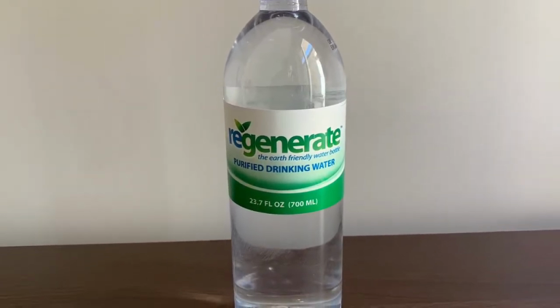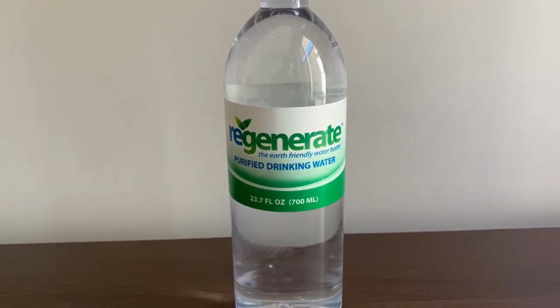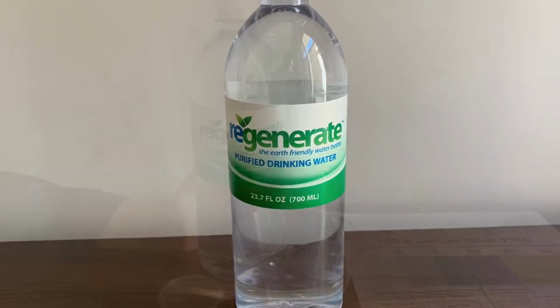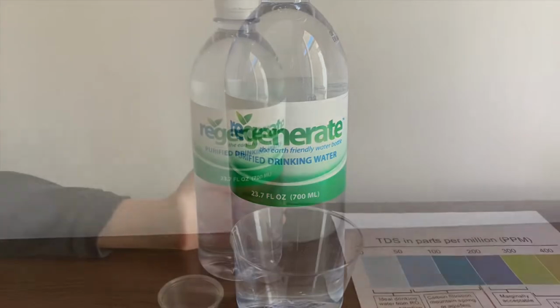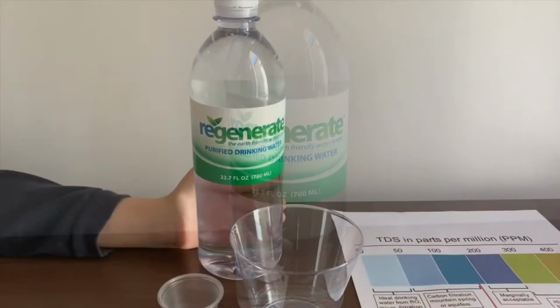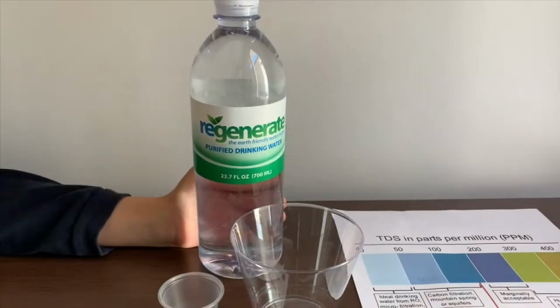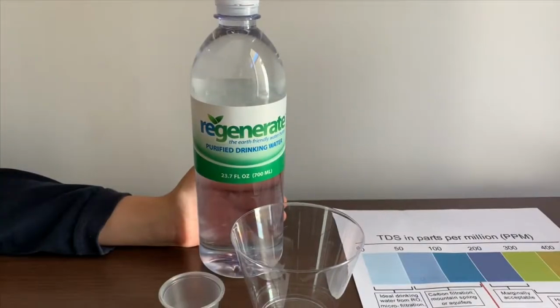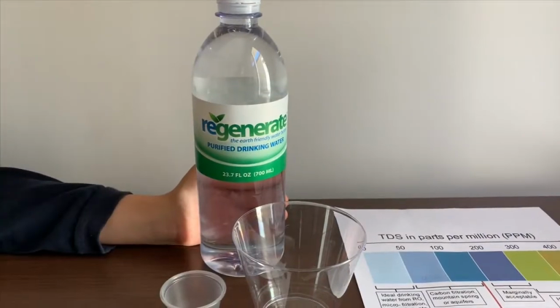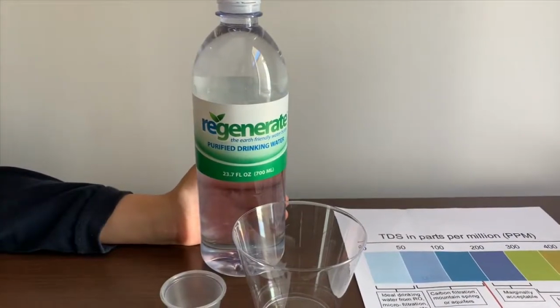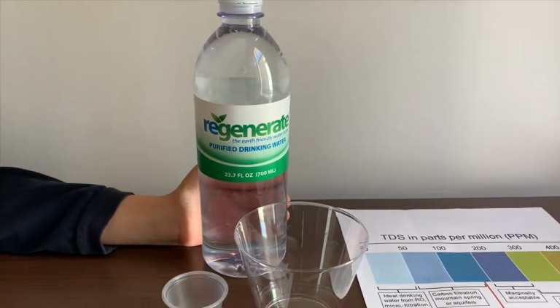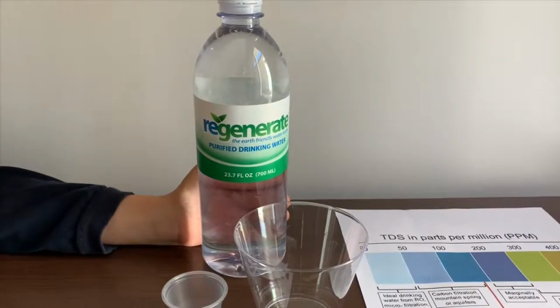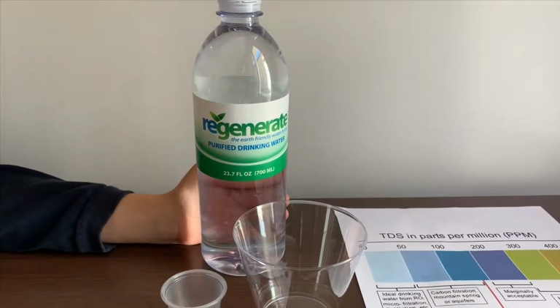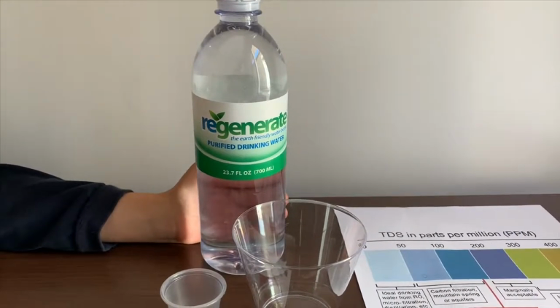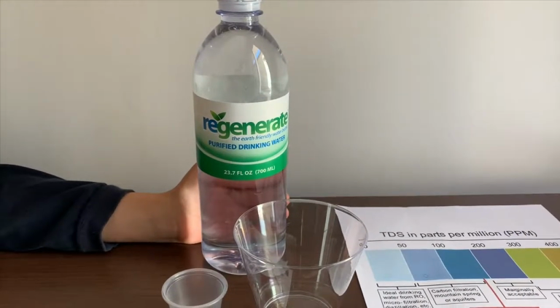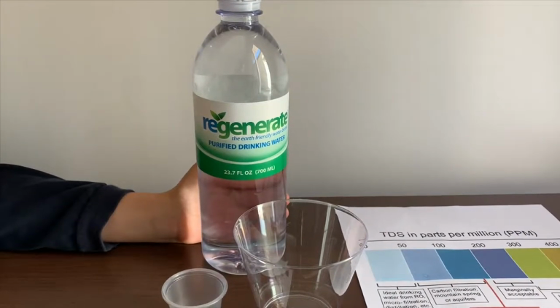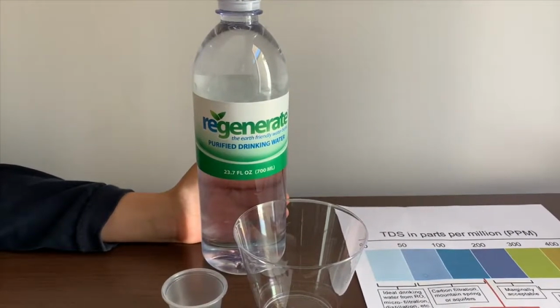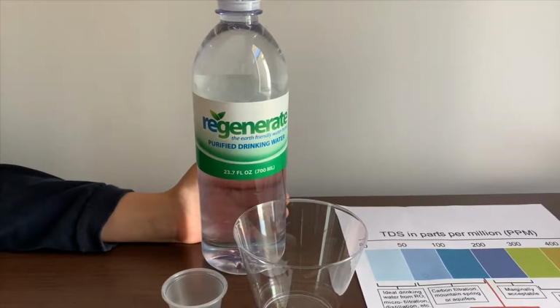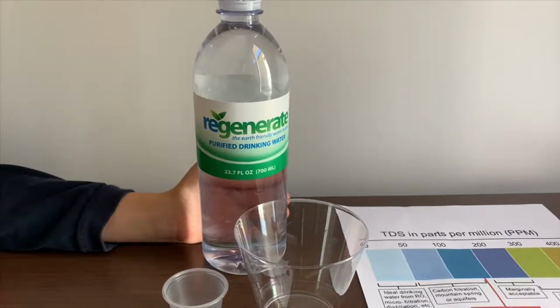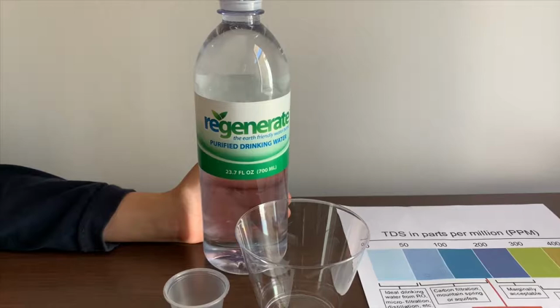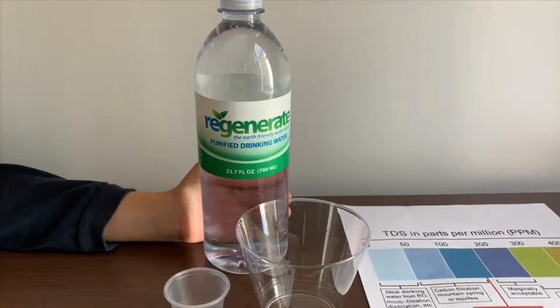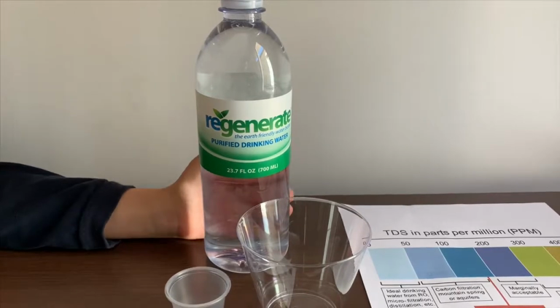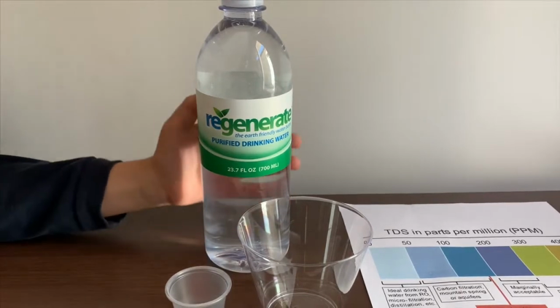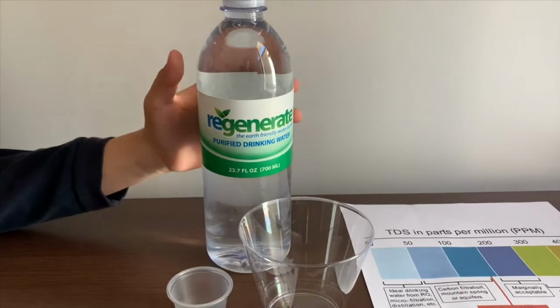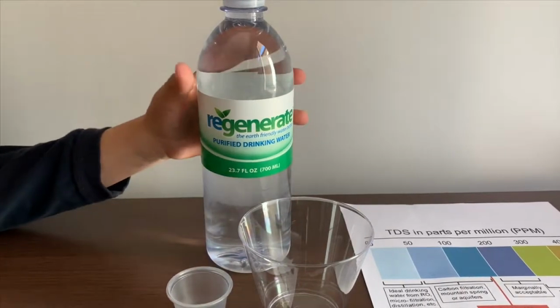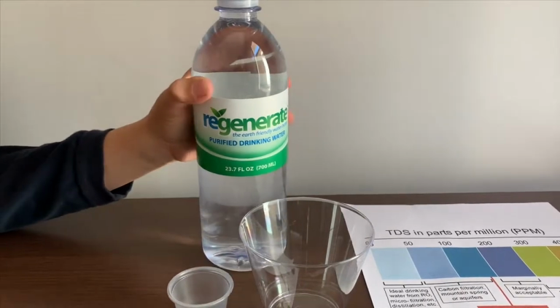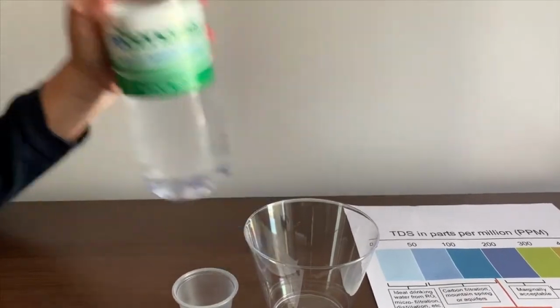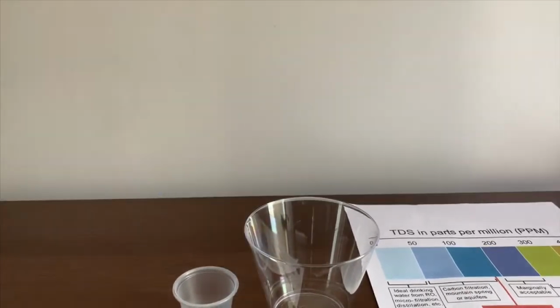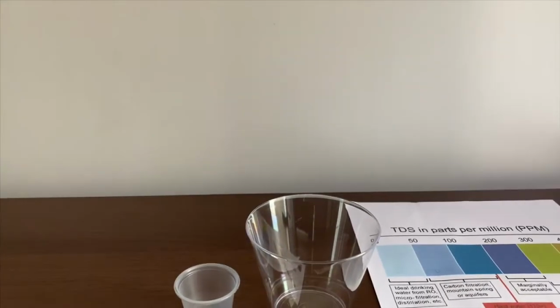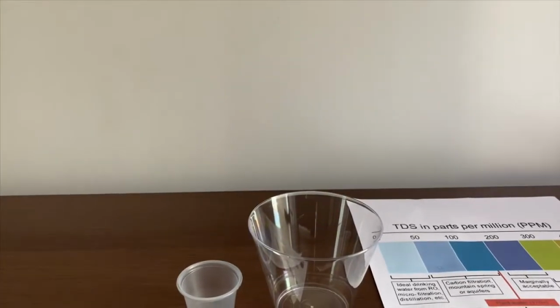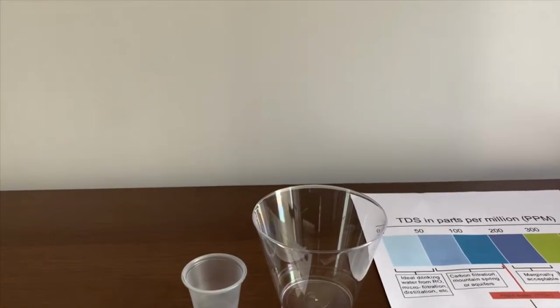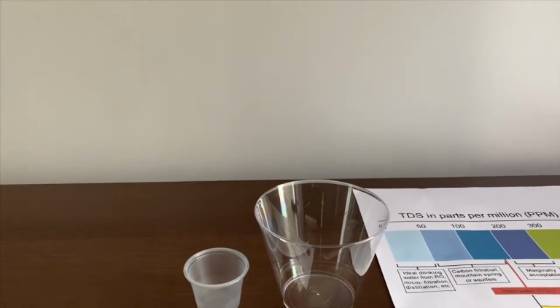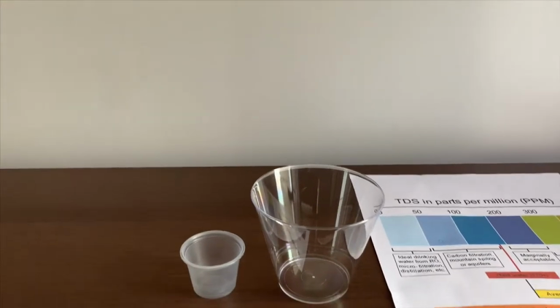This is Regenerate Purify Drinking Water. It's from municipal sources and it's filtered. Let's test the pH and TGS levels.